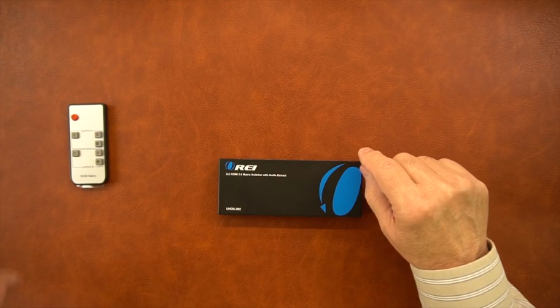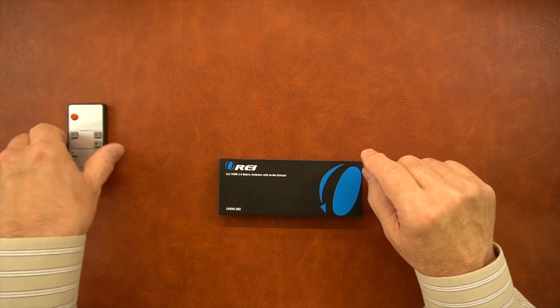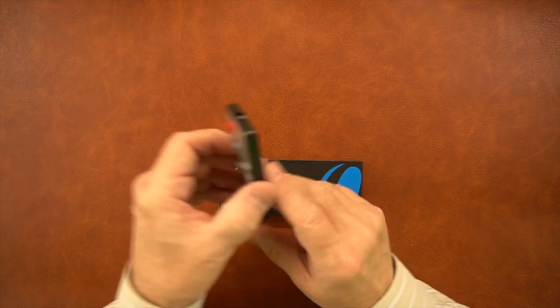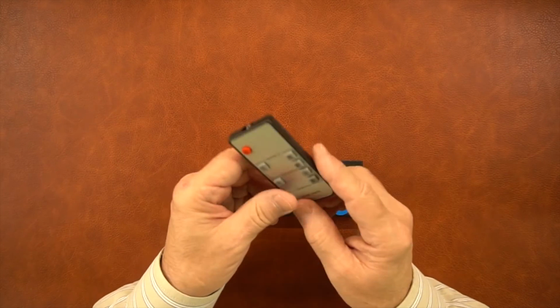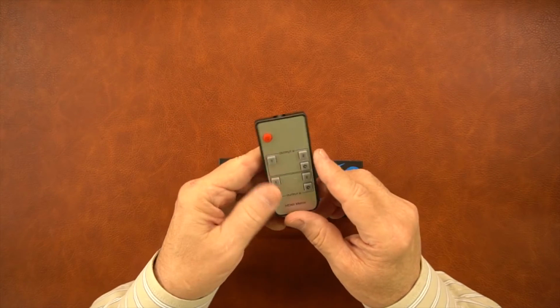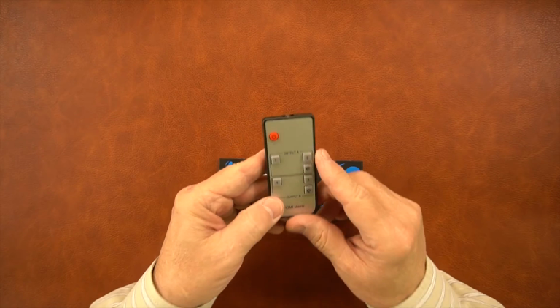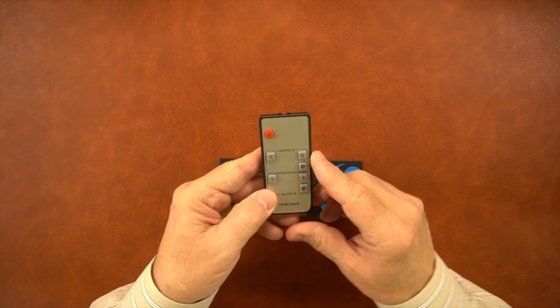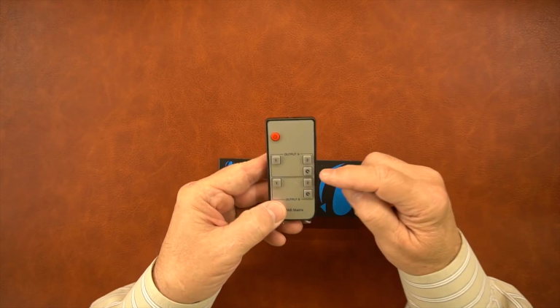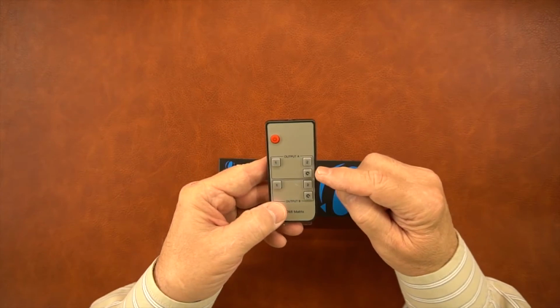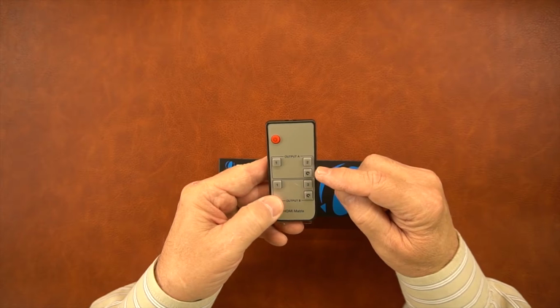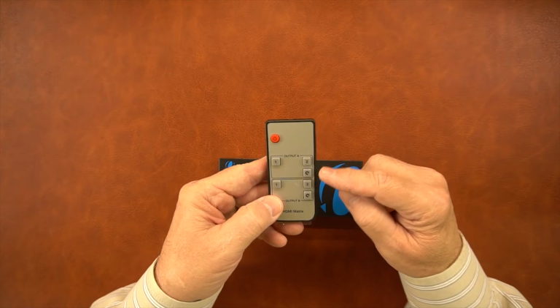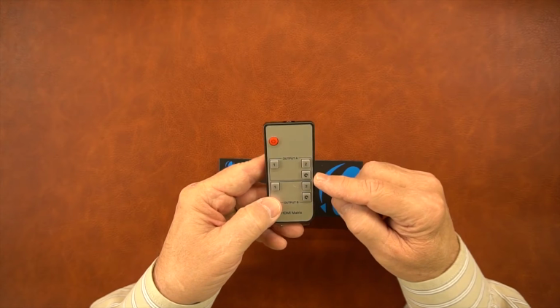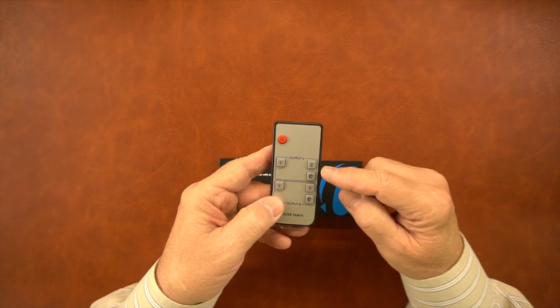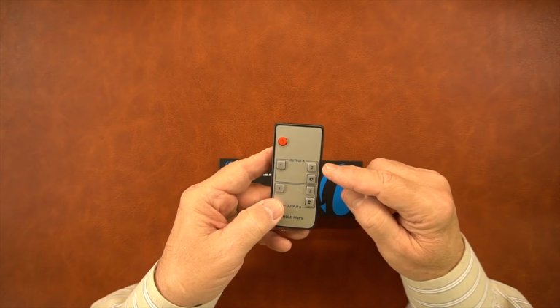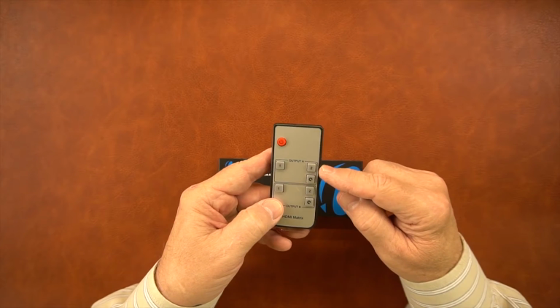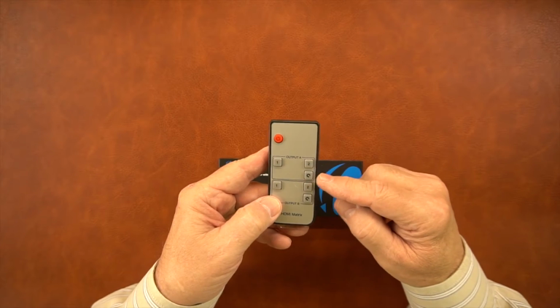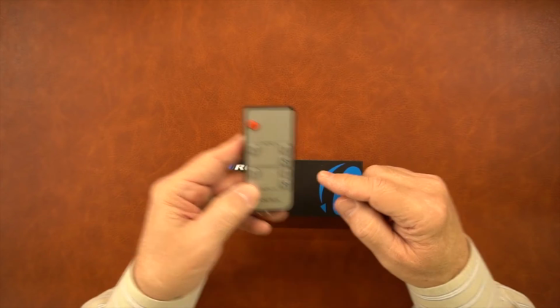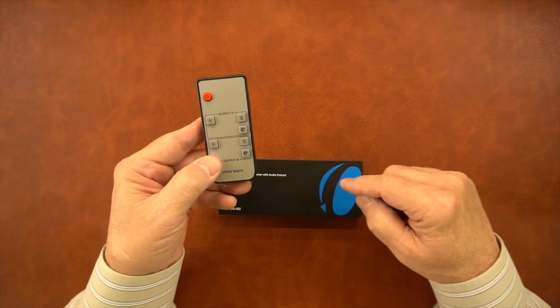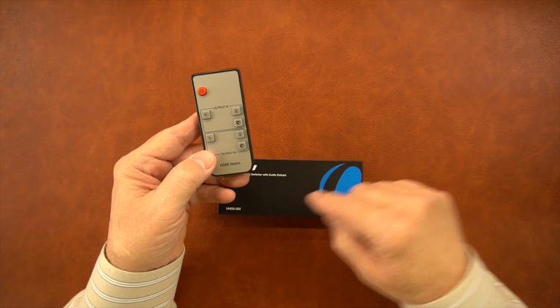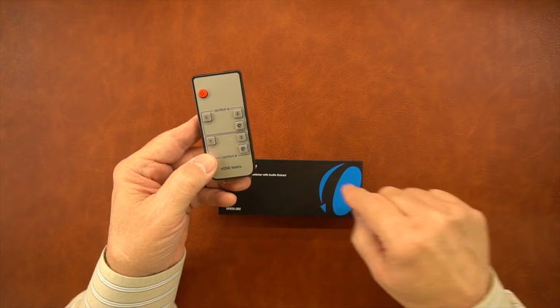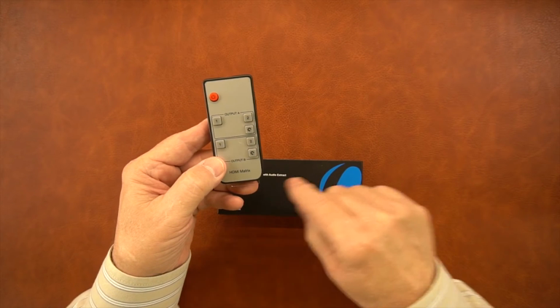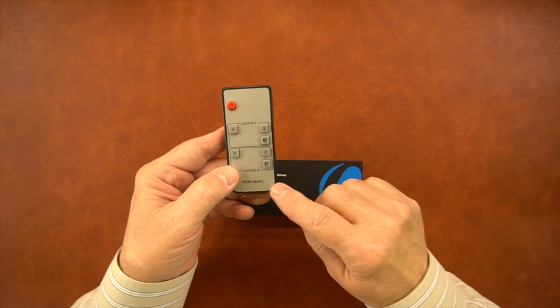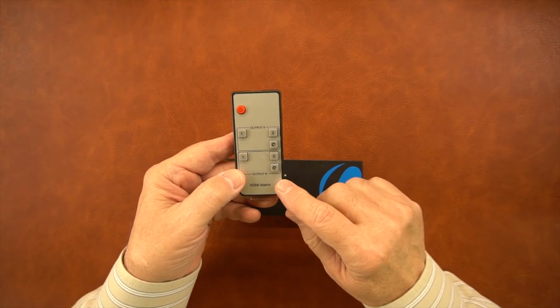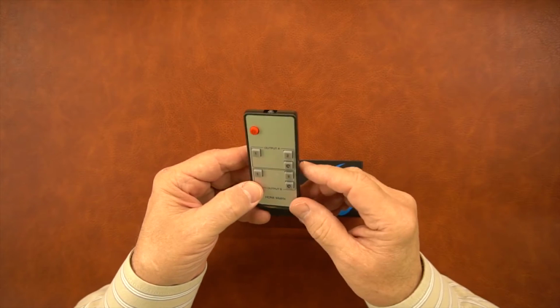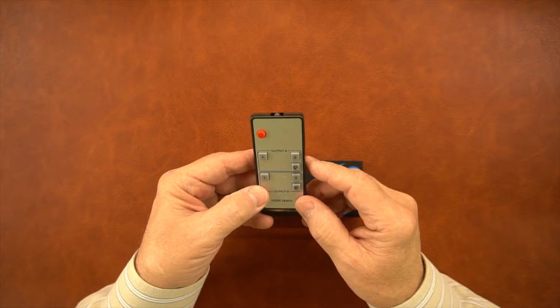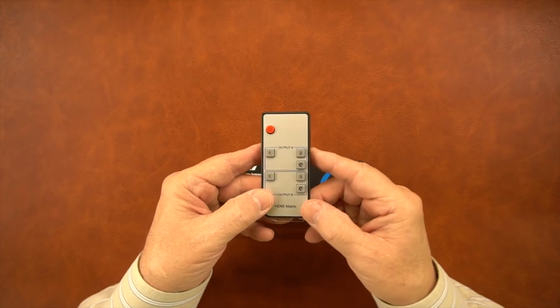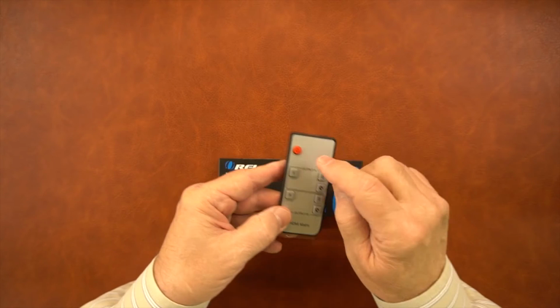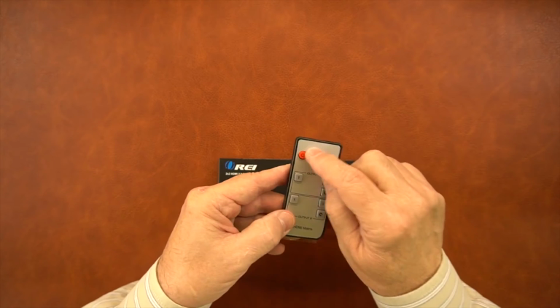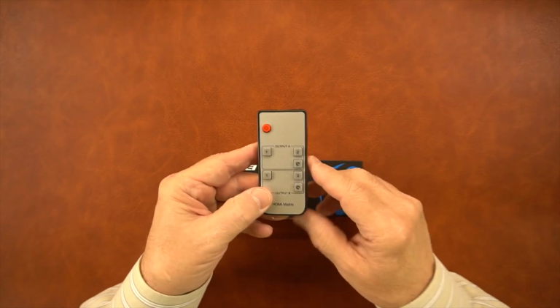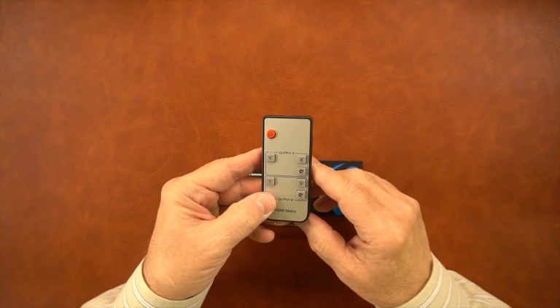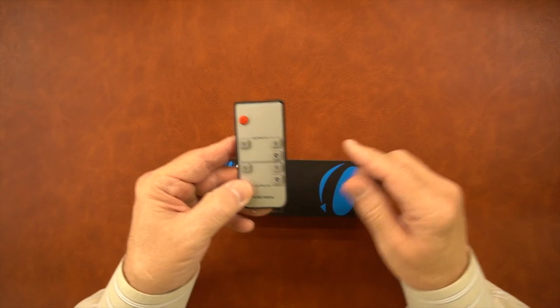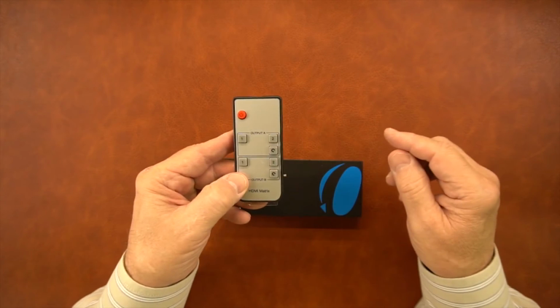And then finally, there's an infrared remote control that gives you complete control over both your inputs and outputs for all of the choices you have on the unit. You can also use this to turn it on and off with that button.